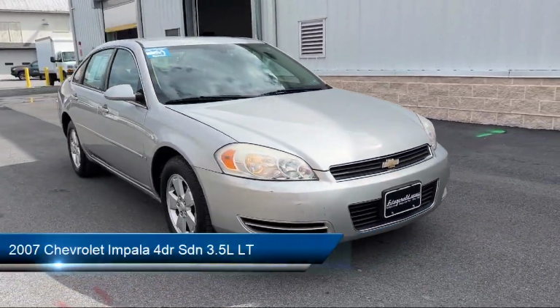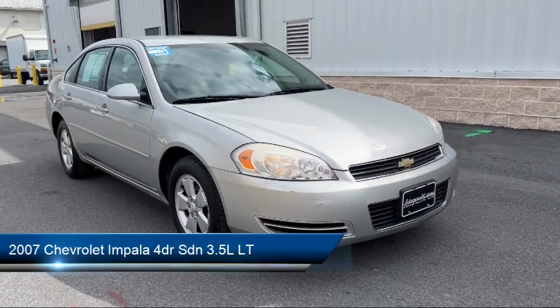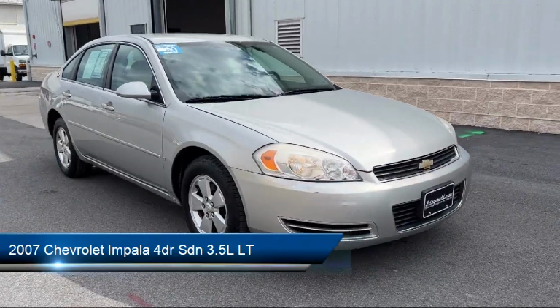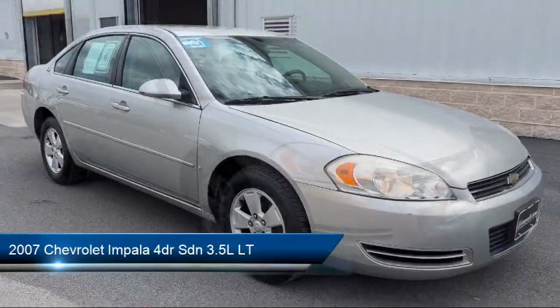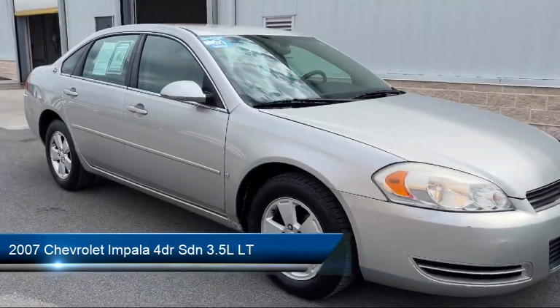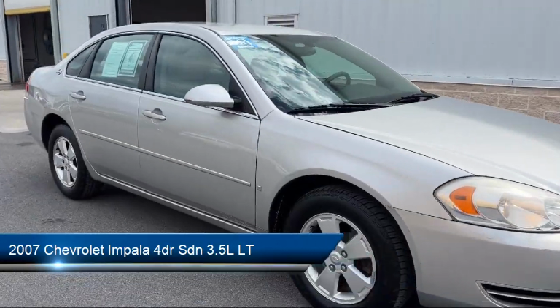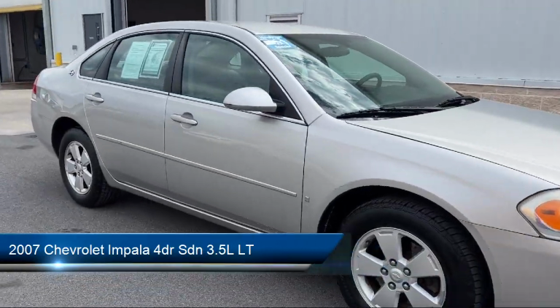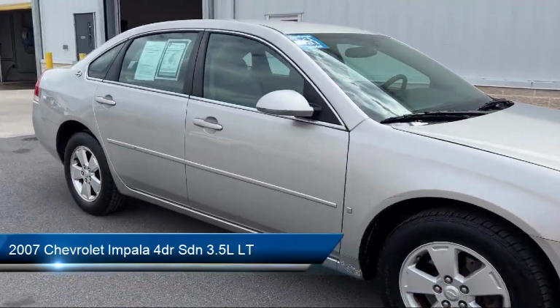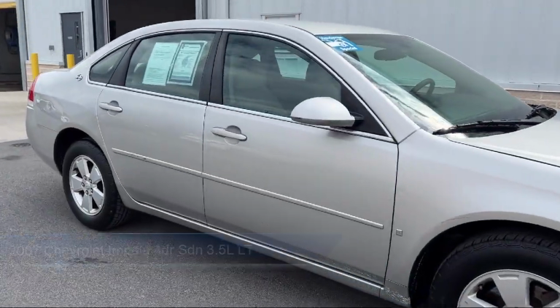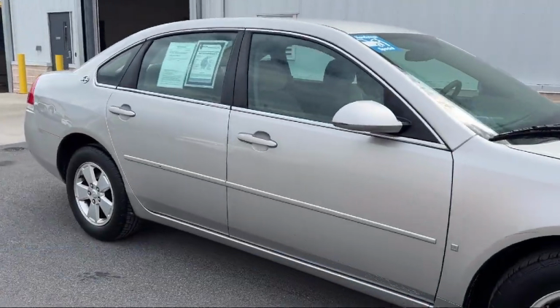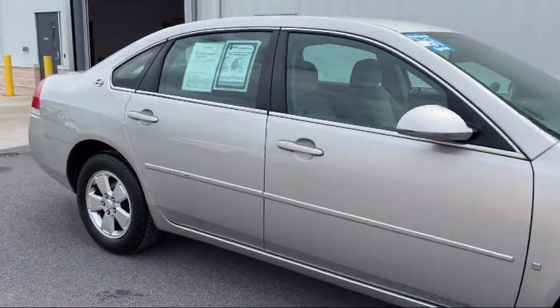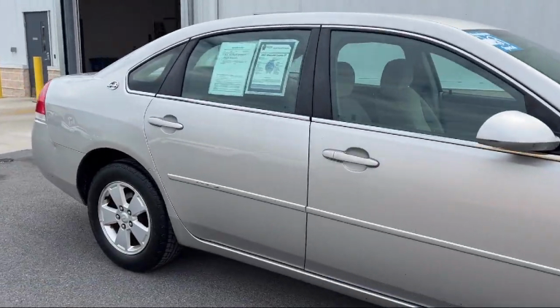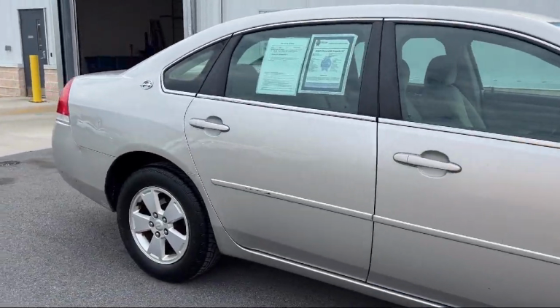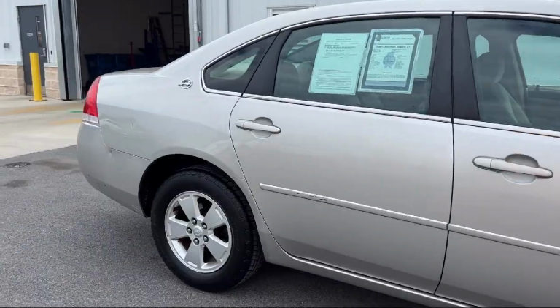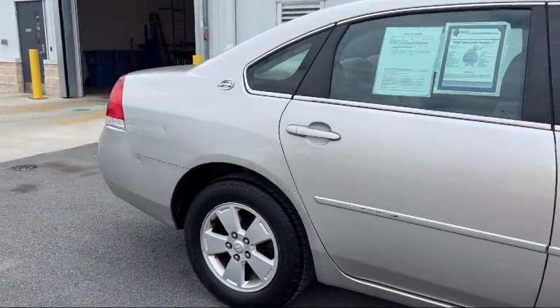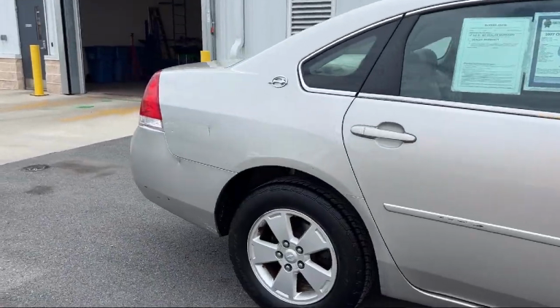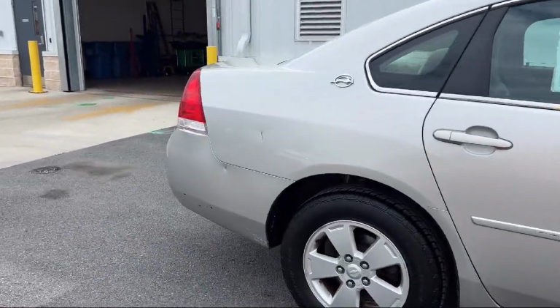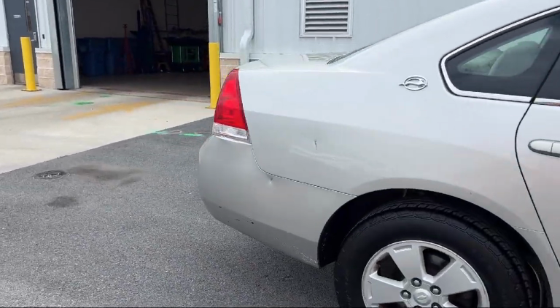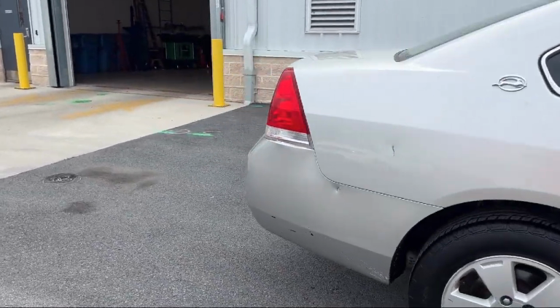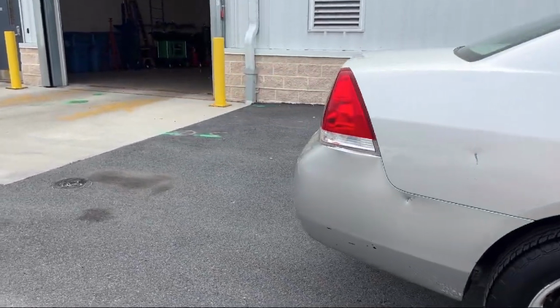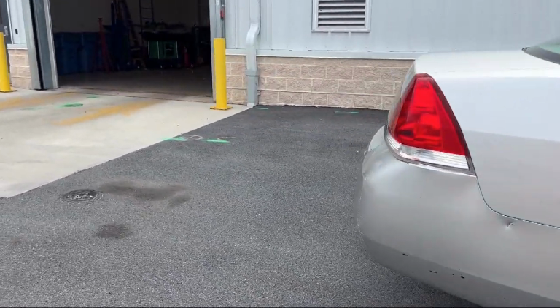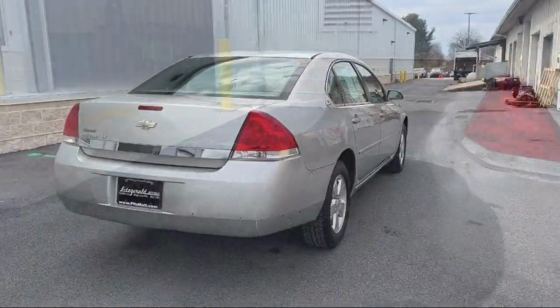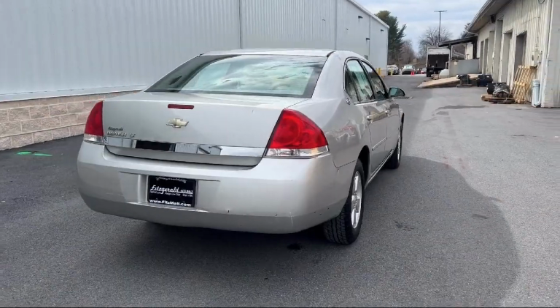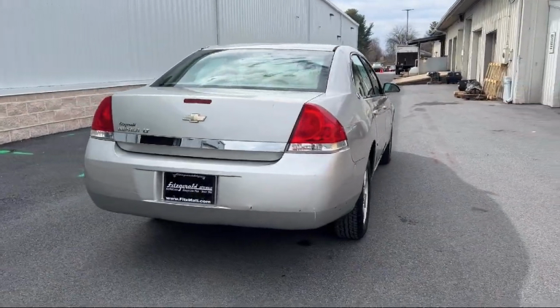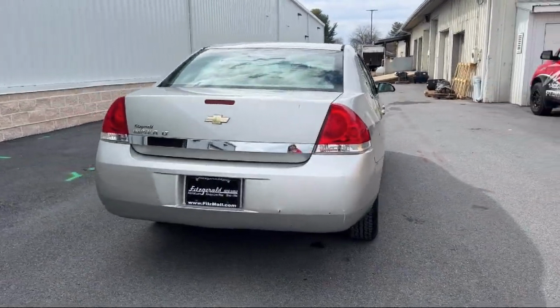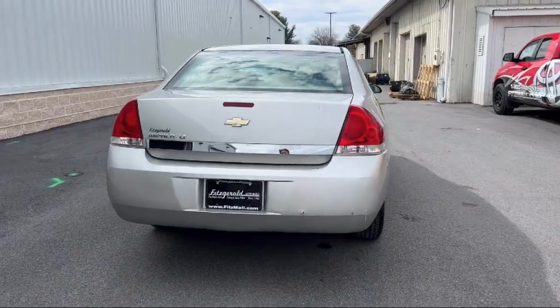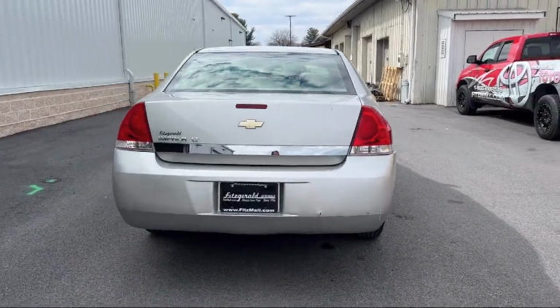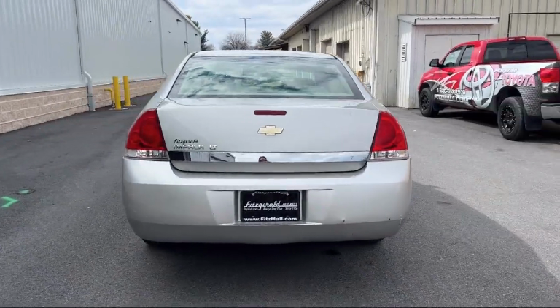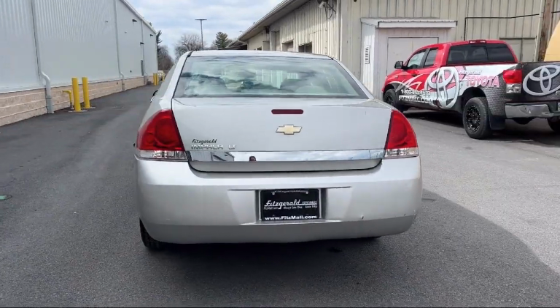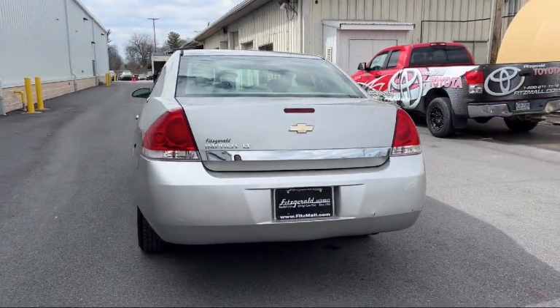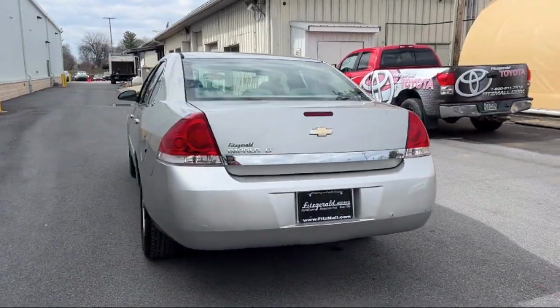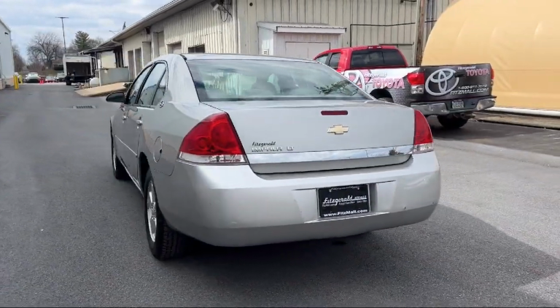It comes equipped with Power Side Mirror Adjustments, Ventilated Disc Front Brakes, Rear Side Curtain Airbags, Speed Sensitive Volume Control, Steering Wheel Mounted Cruise Control, and Driver Seat Power Adjustments.